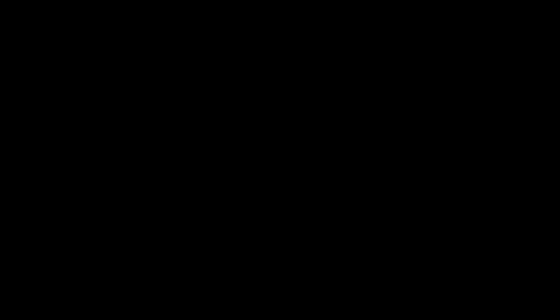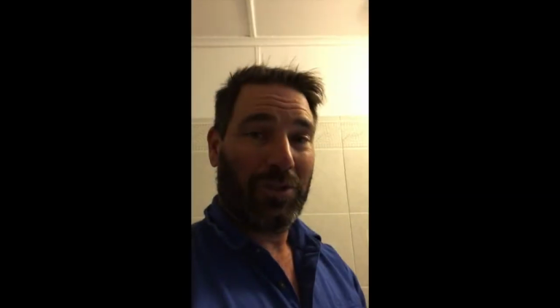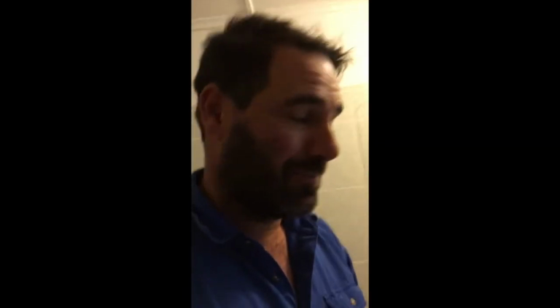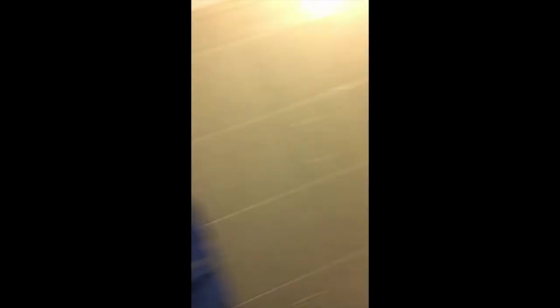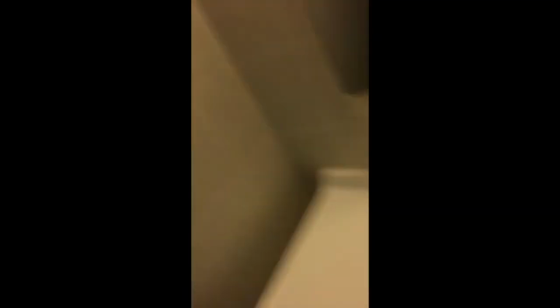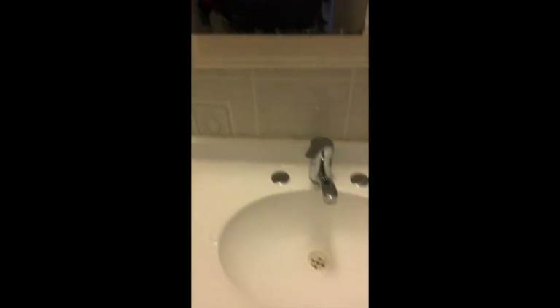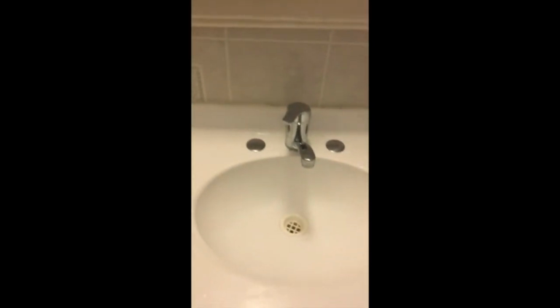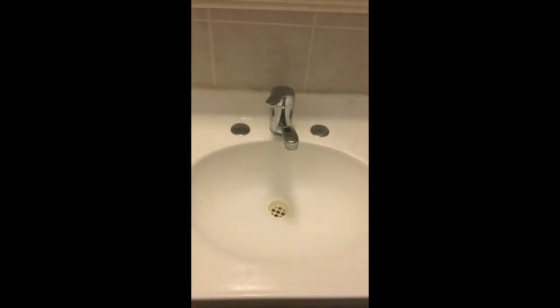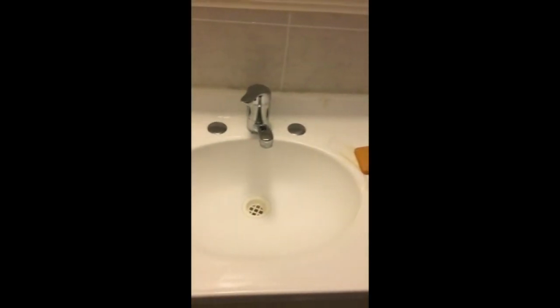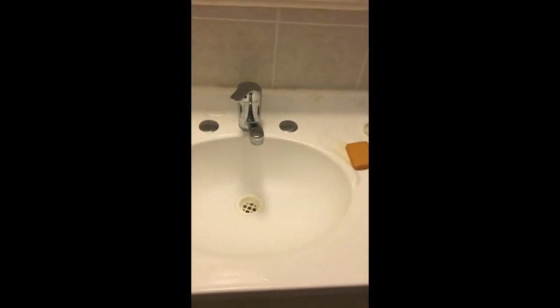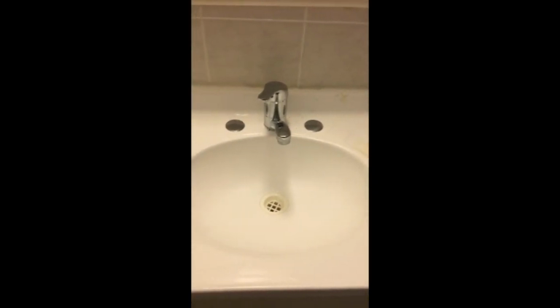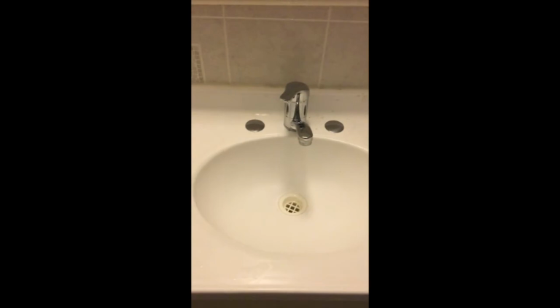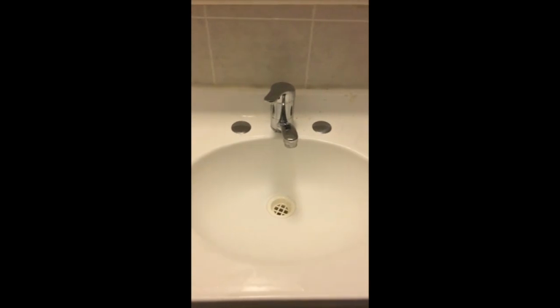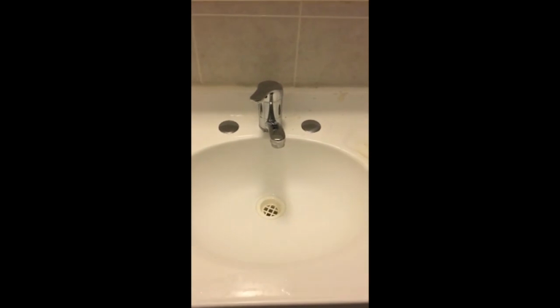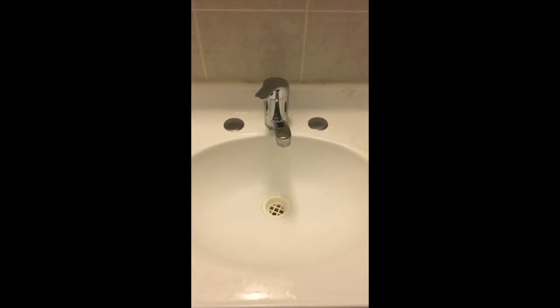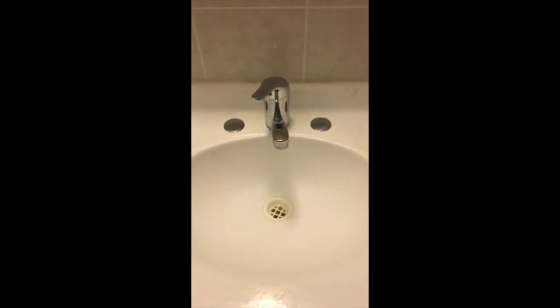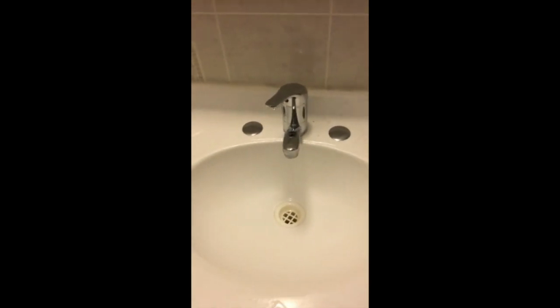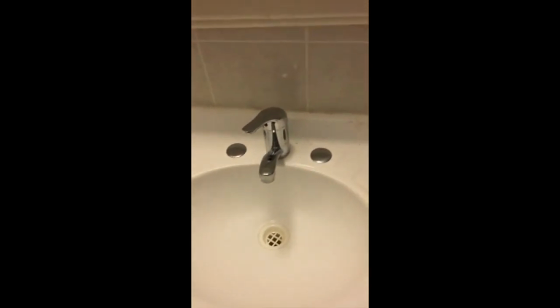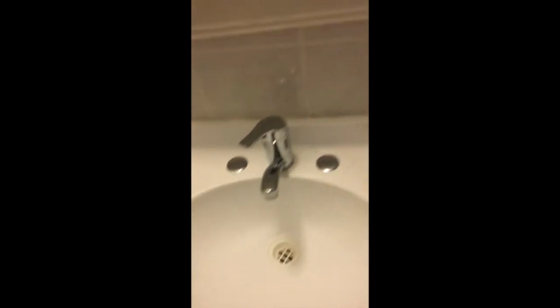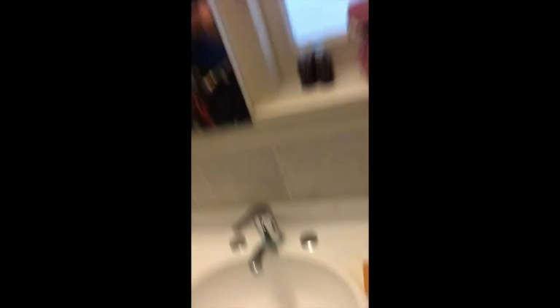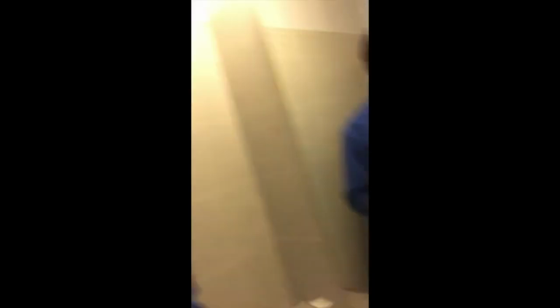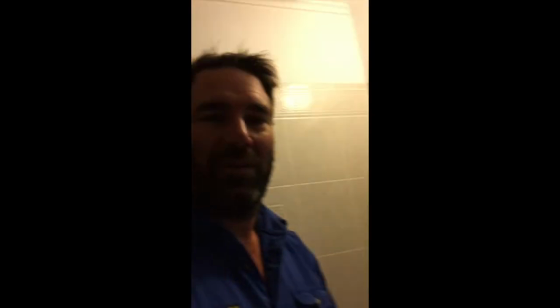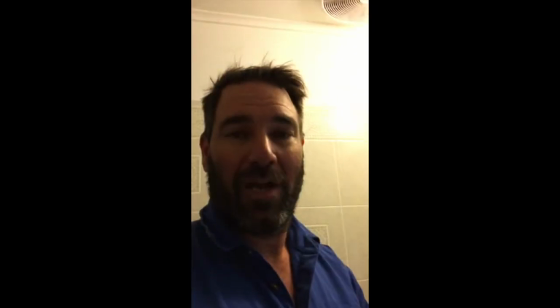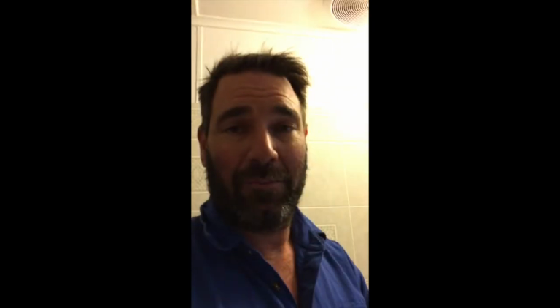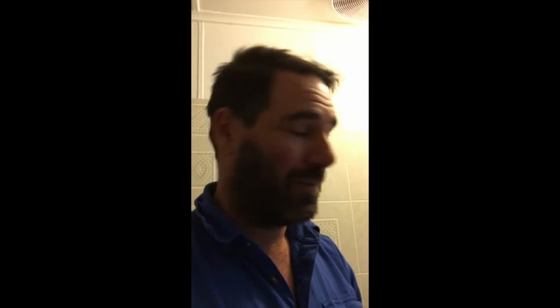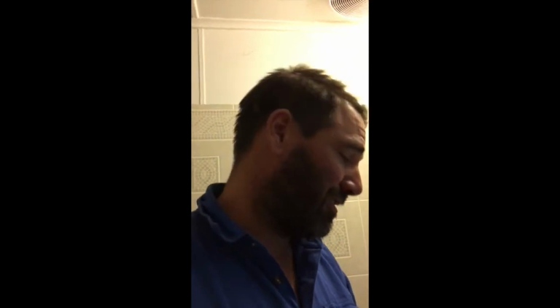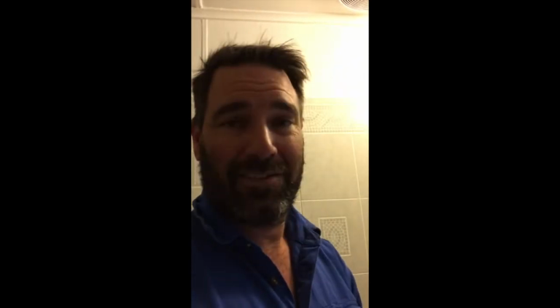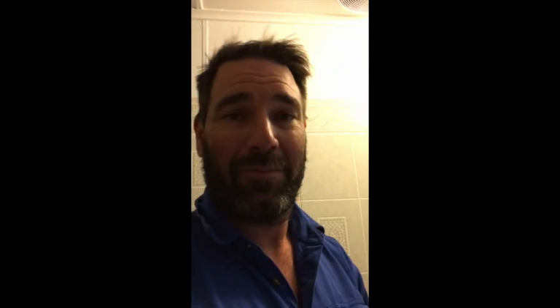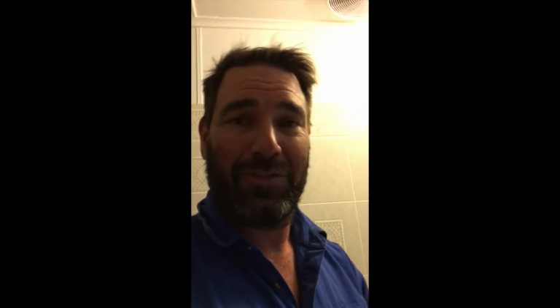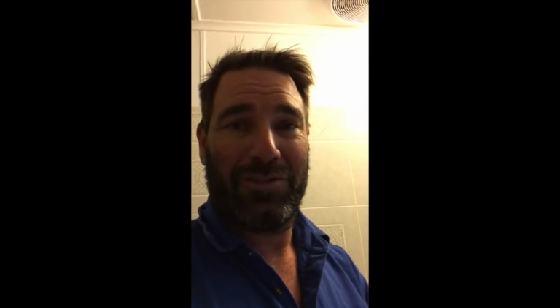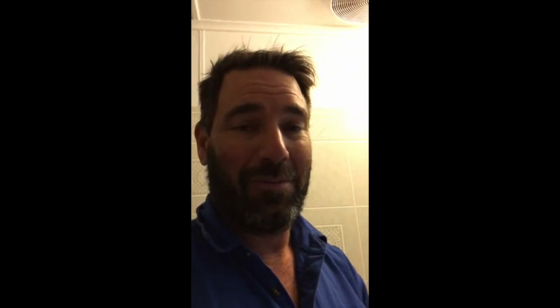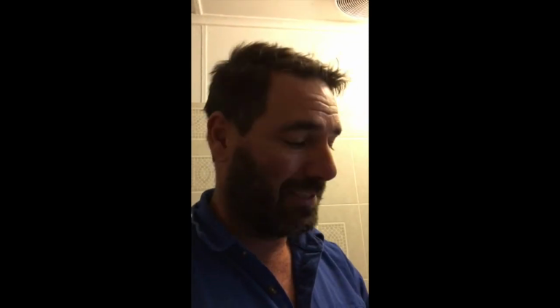All sorted — check it out. Easy, cheap way of doing it, which is good. And the thing is too, in the future if they want to update the bathroom, they can just take that tap out and put it into a new single tap hole basin.